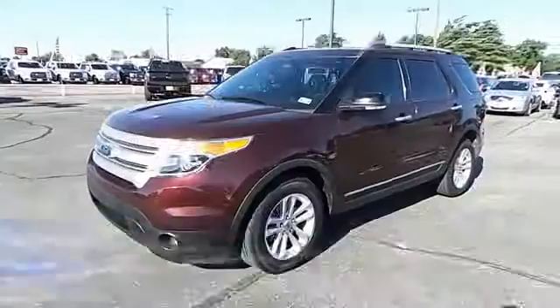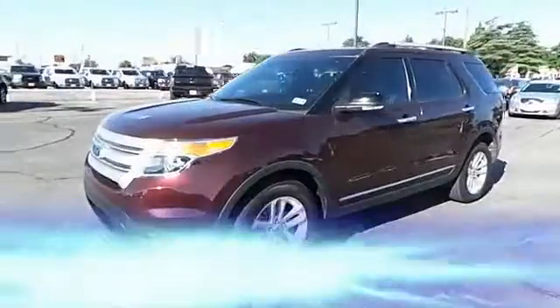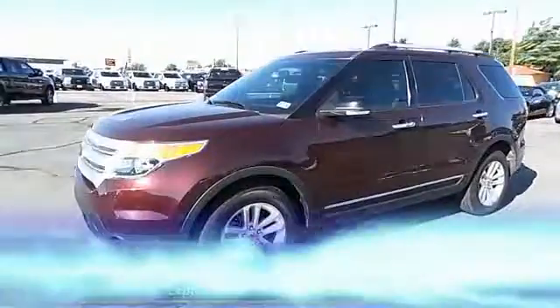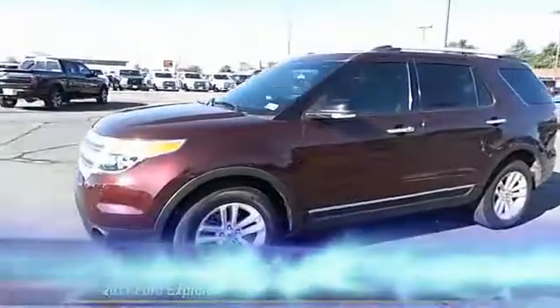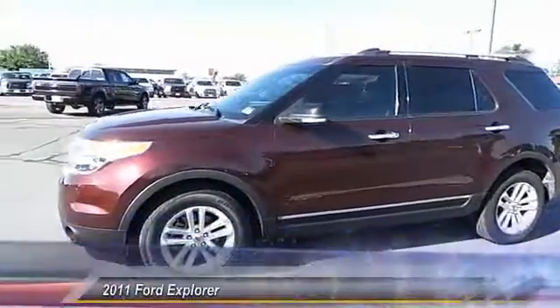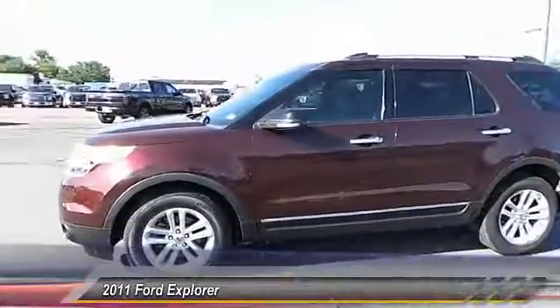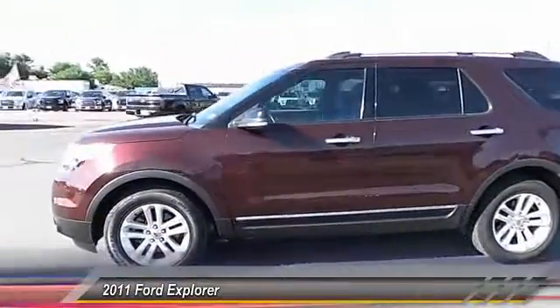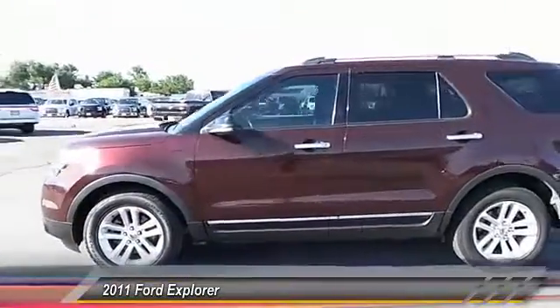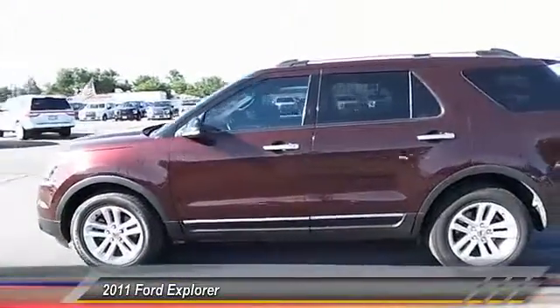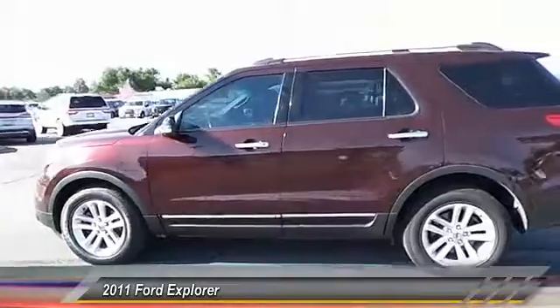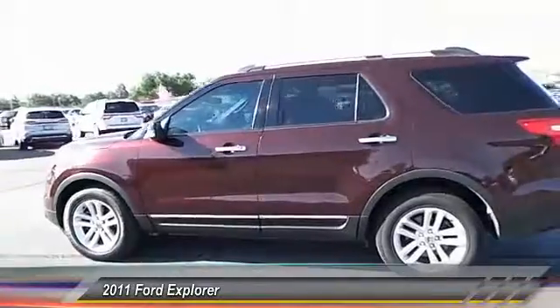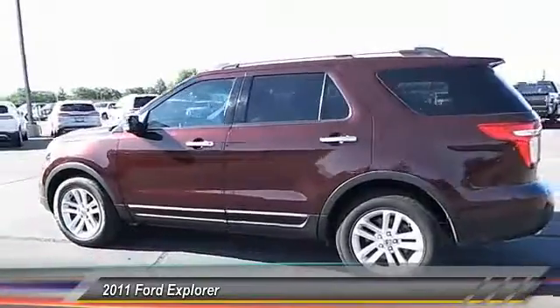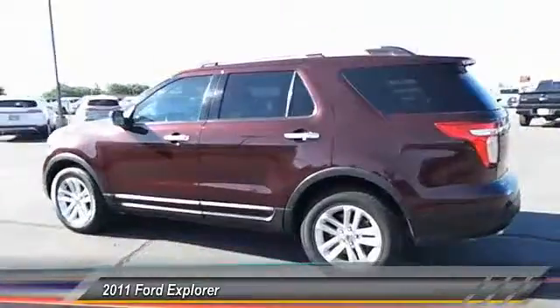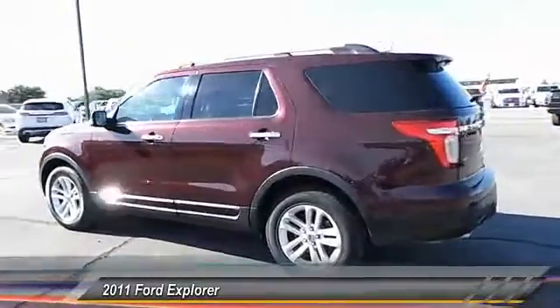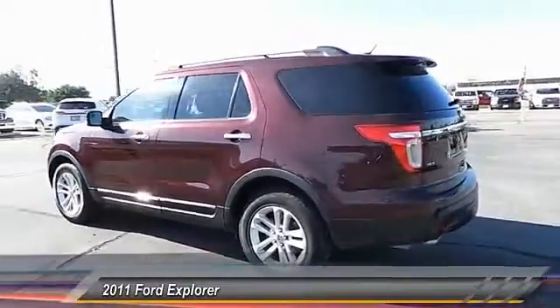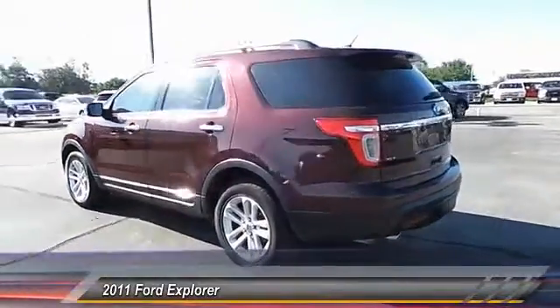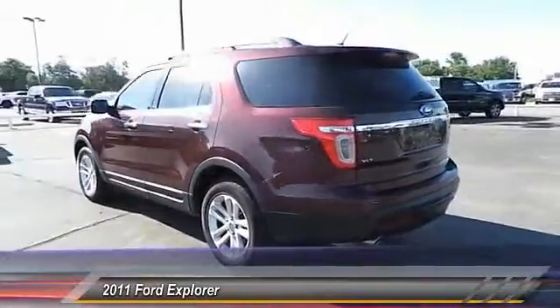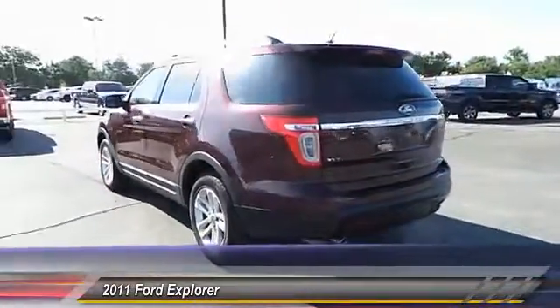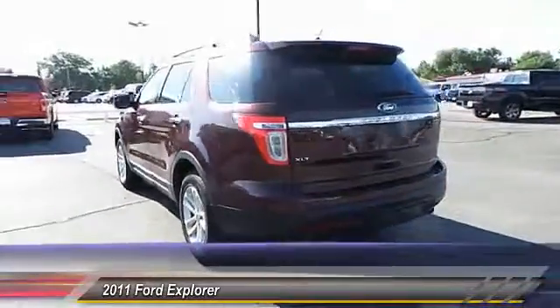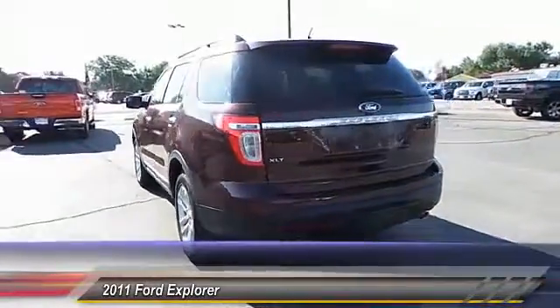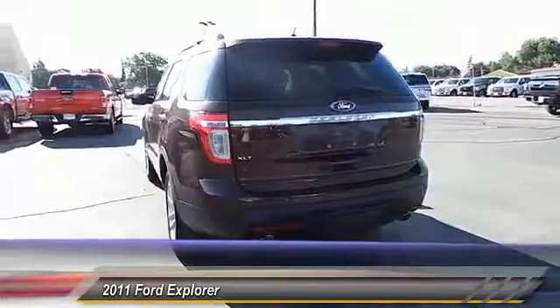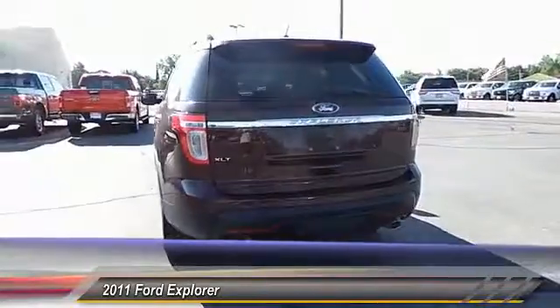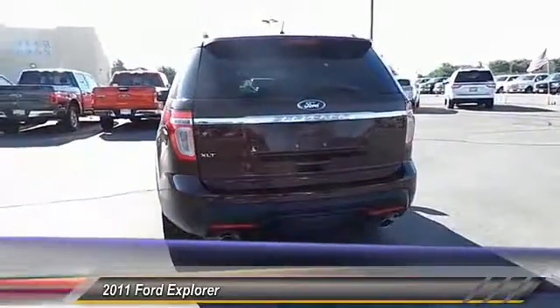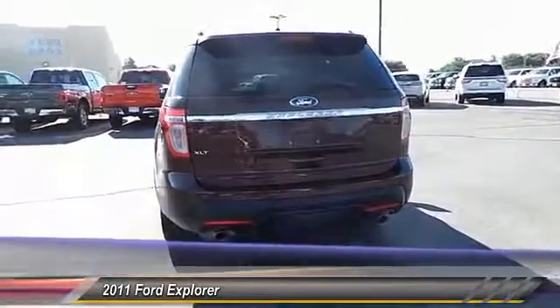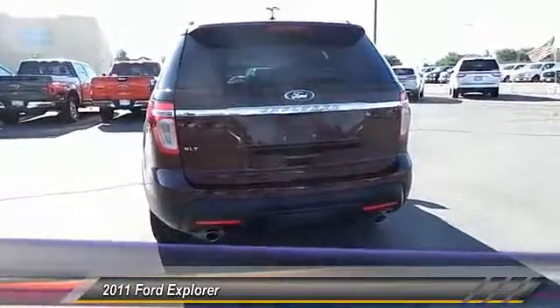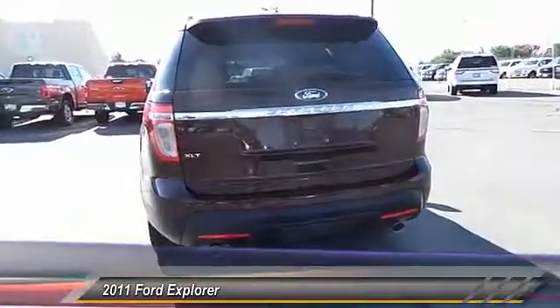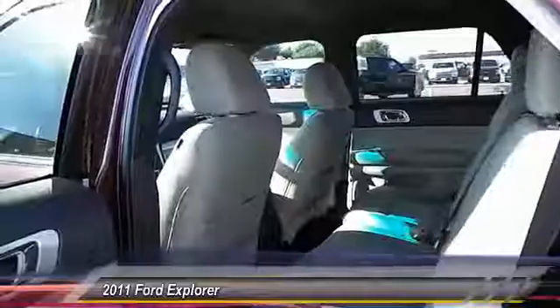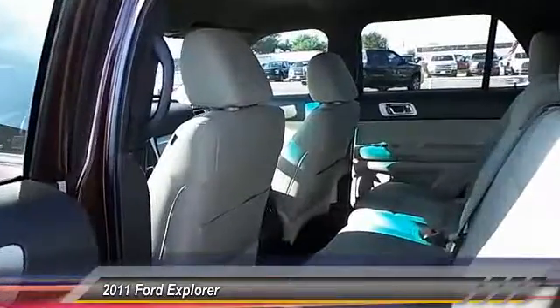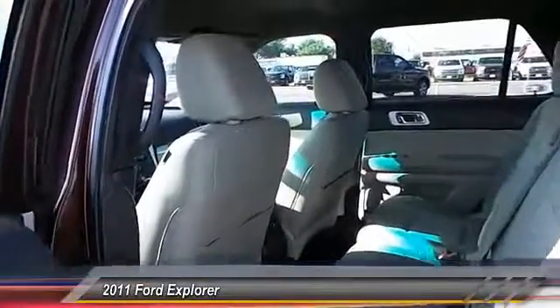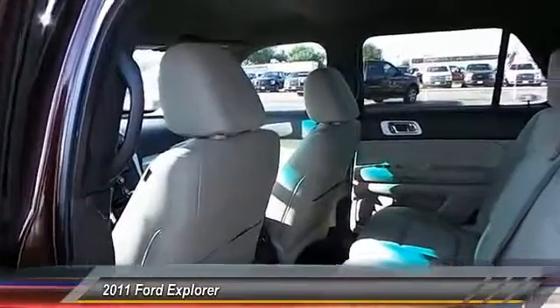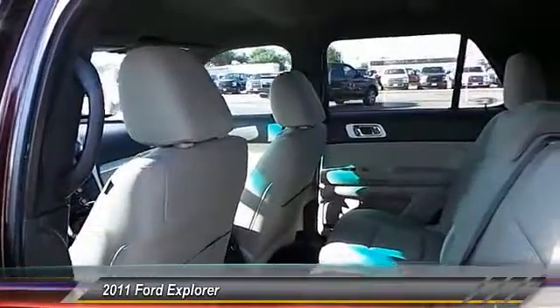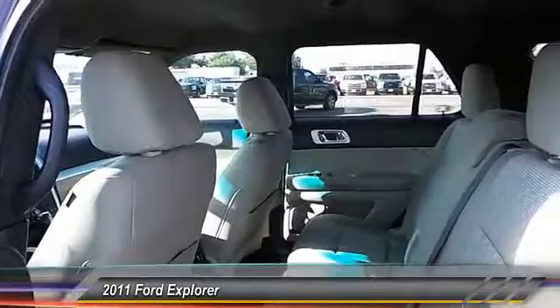The 2011 Ford Explorer. You've got a lot of capabilities to call on in a Ford Explorer. Don't underestimate your choices. It is priced below $25,000, and this vehicle has less than 60,000 miles.